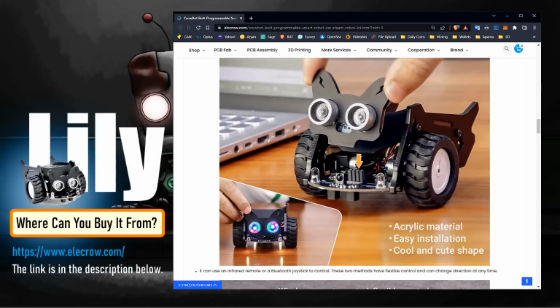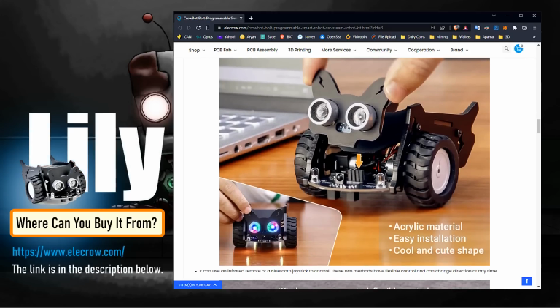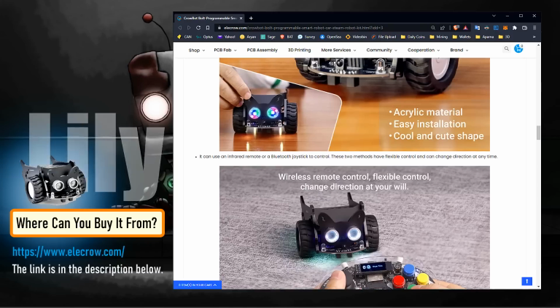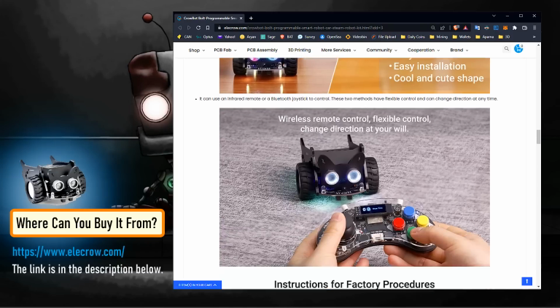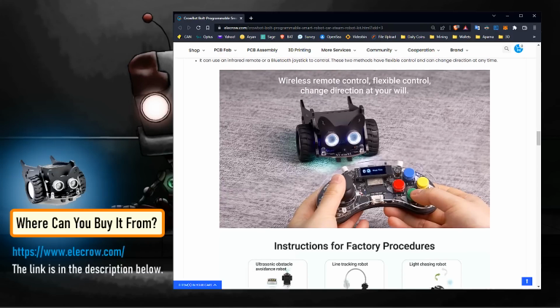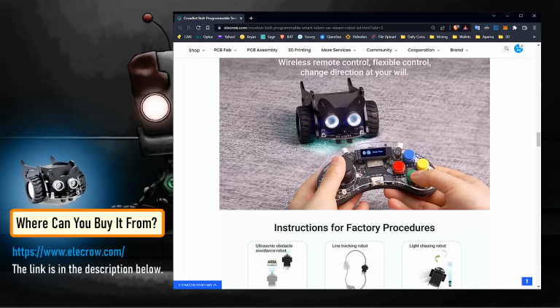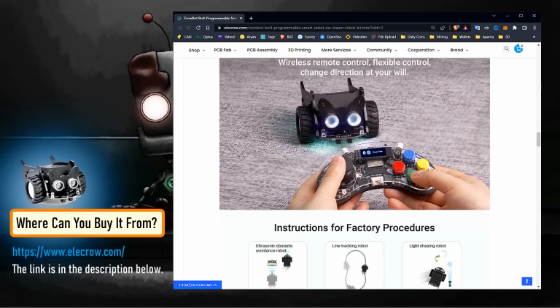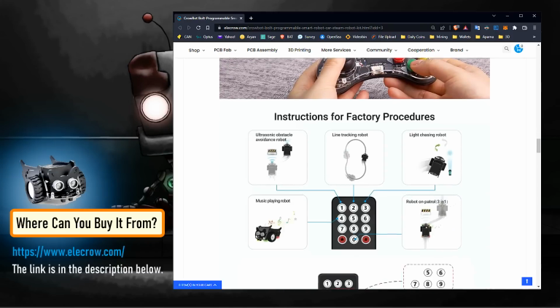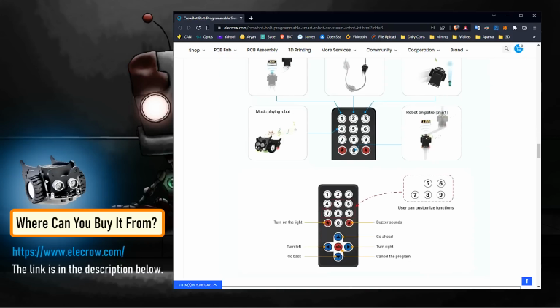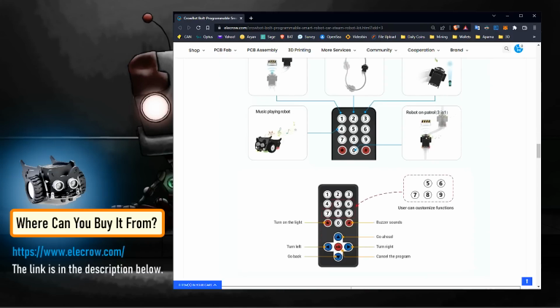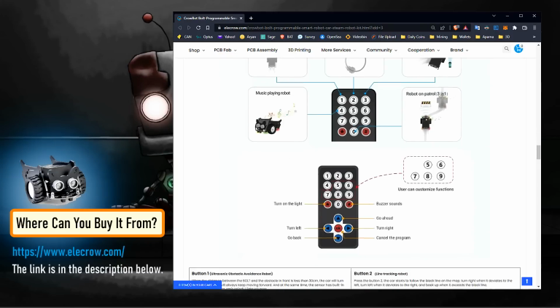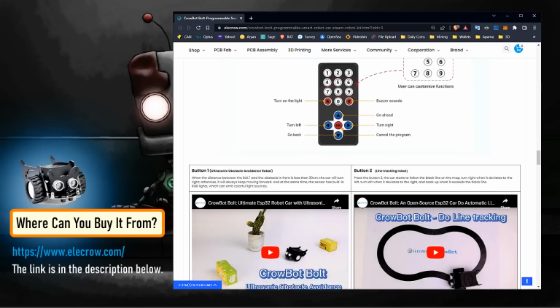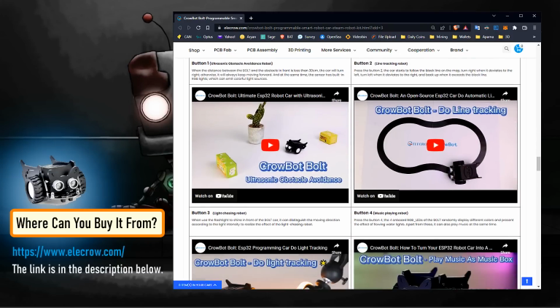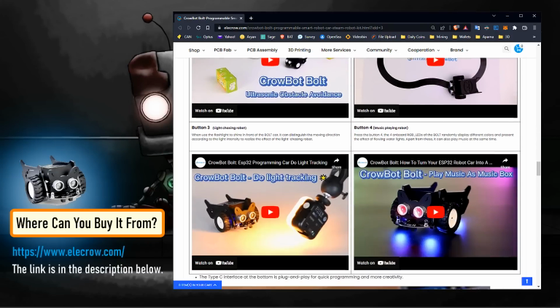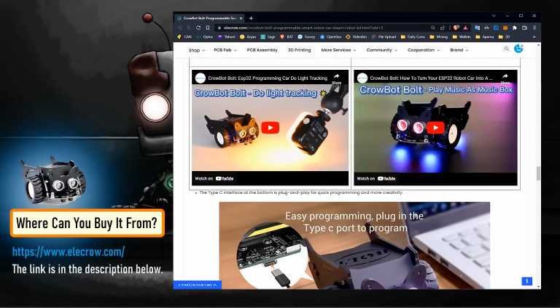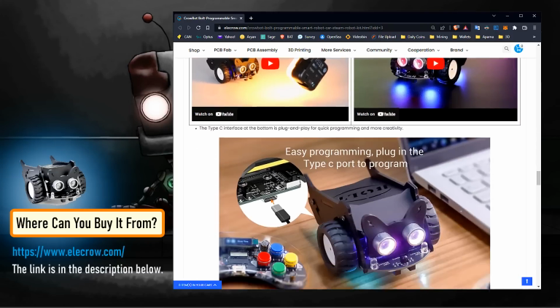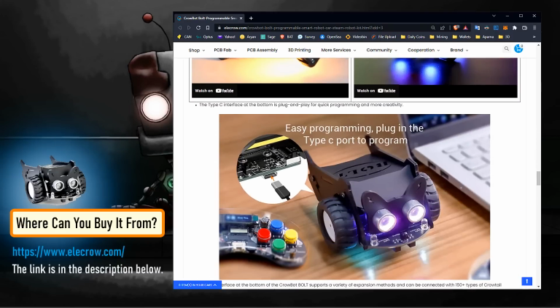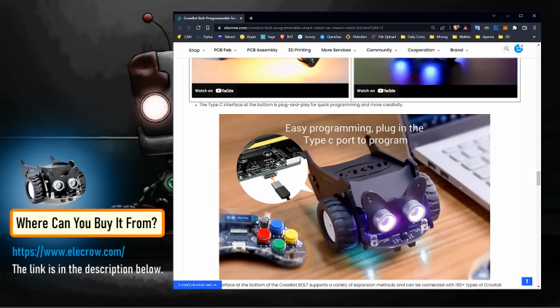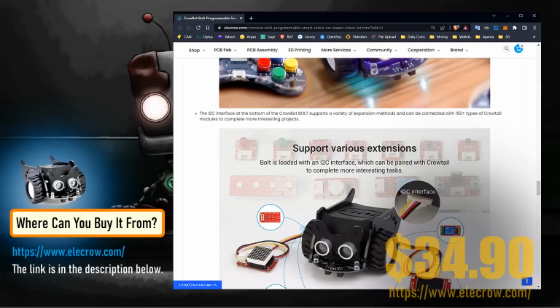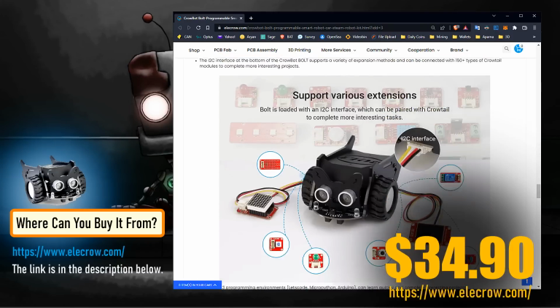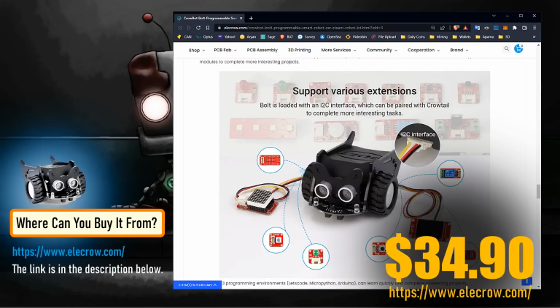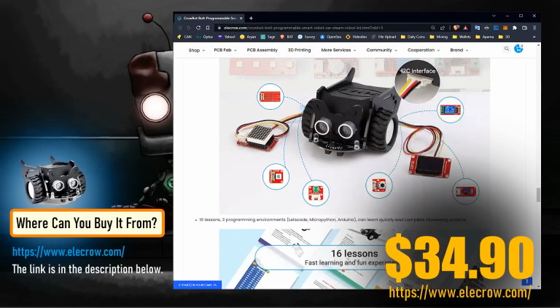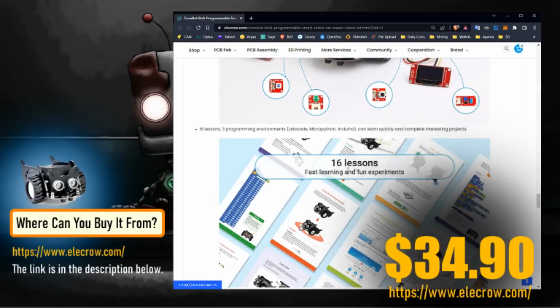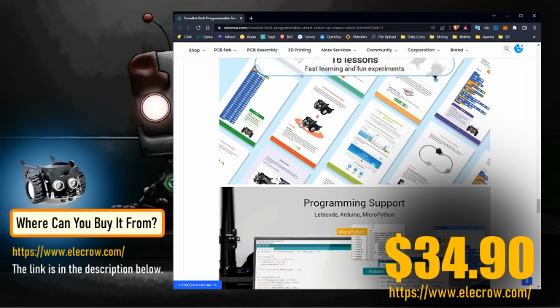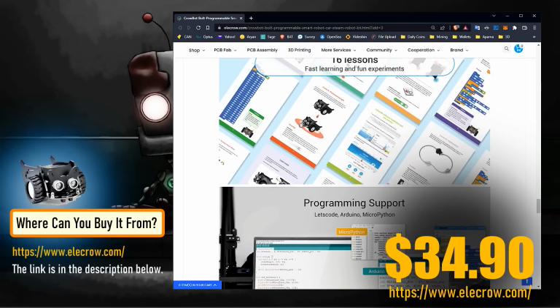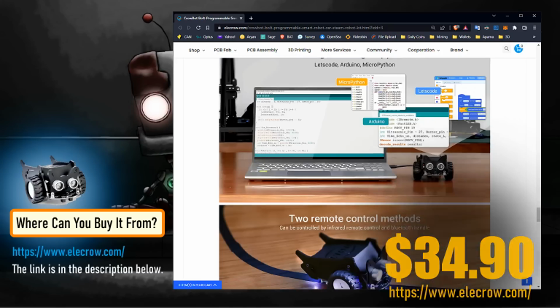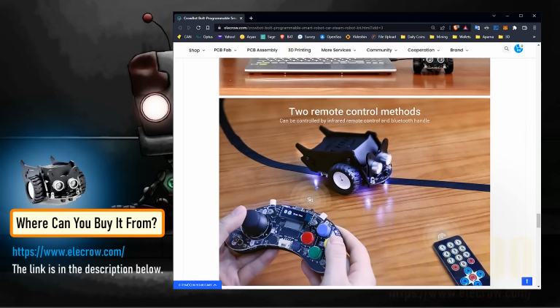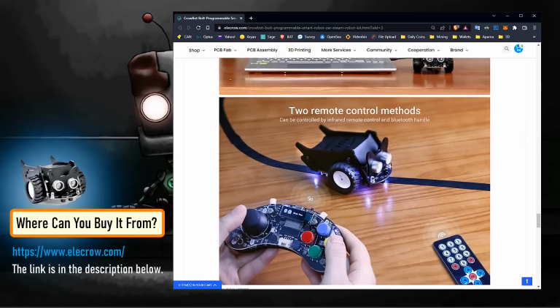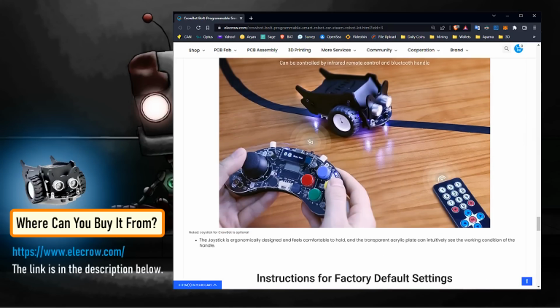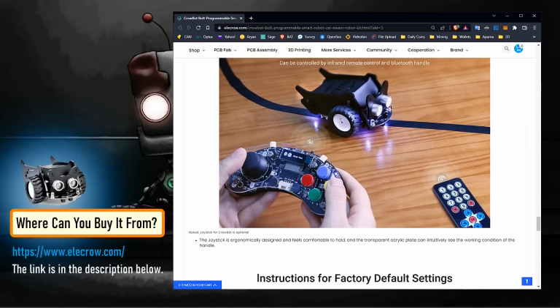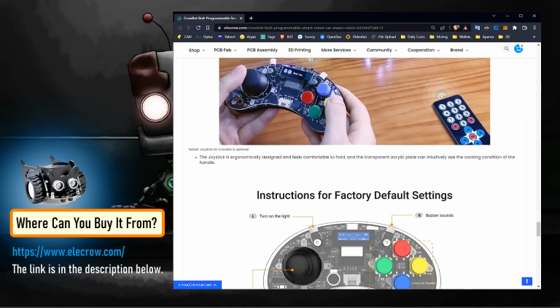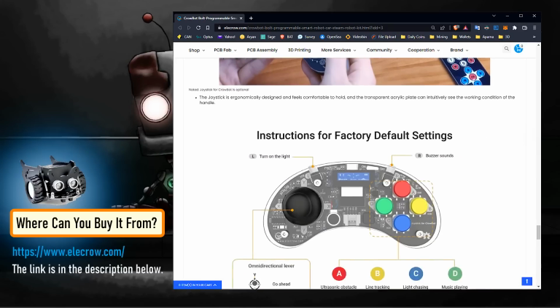You can buy this cute, creative, programmable, multitasking and educational smart robo car for just $34.90 from Elekrao.com. I have provided the link in the description below.